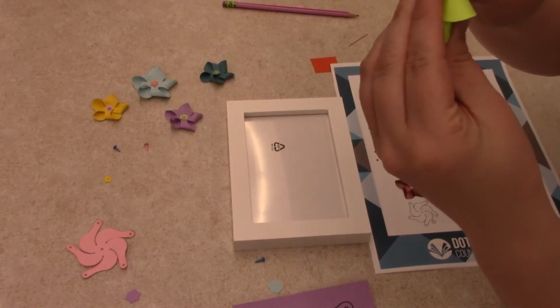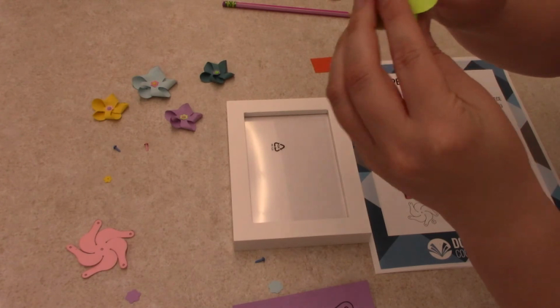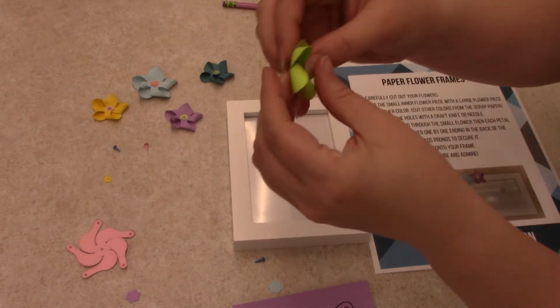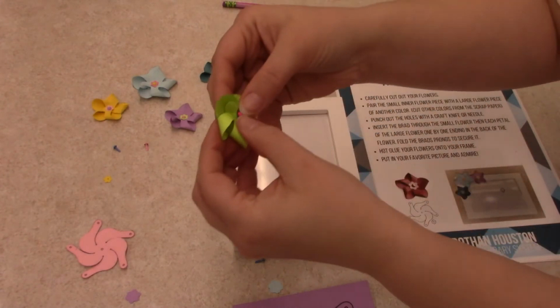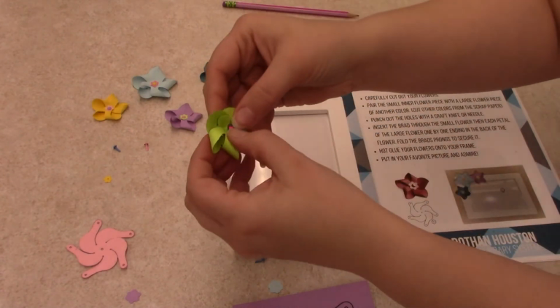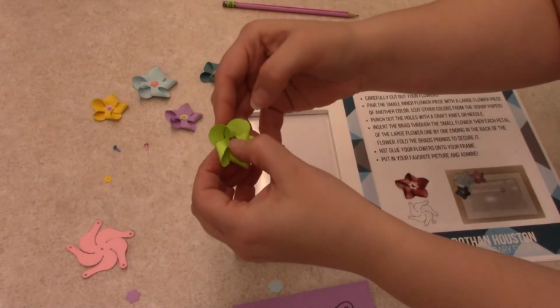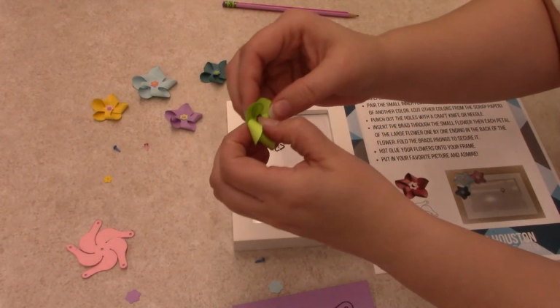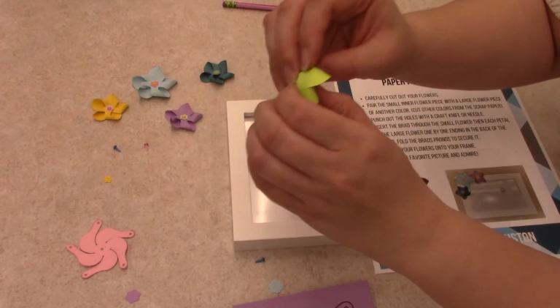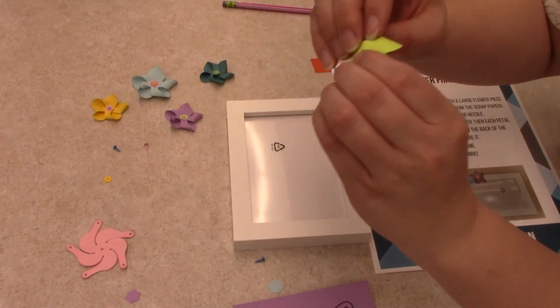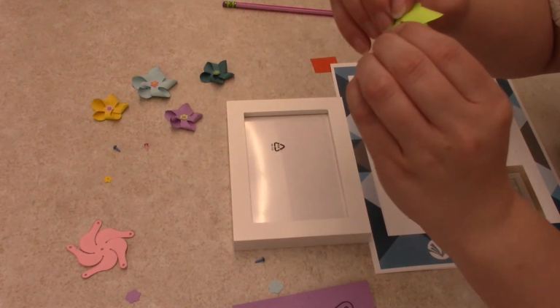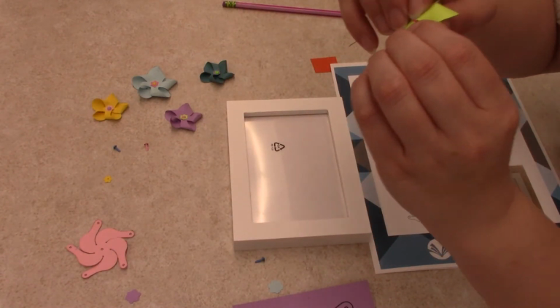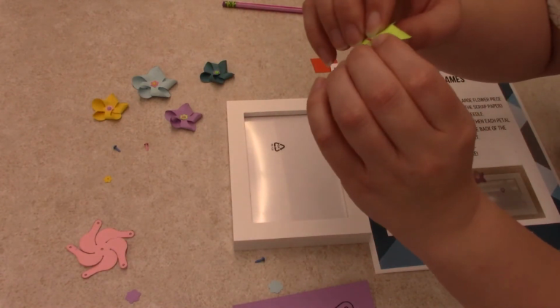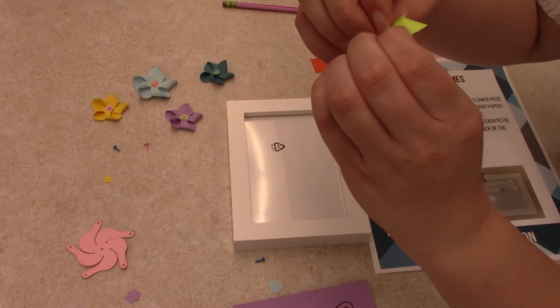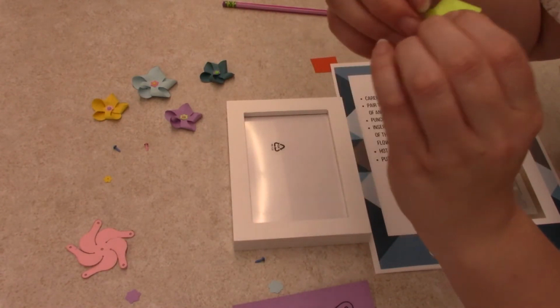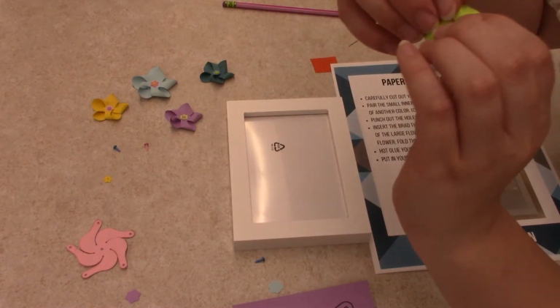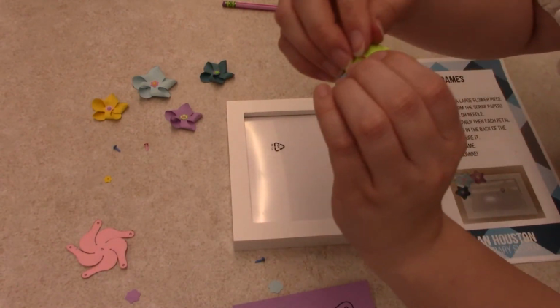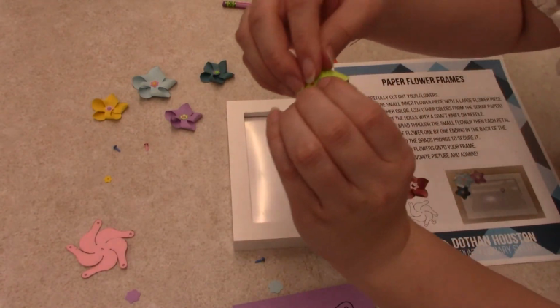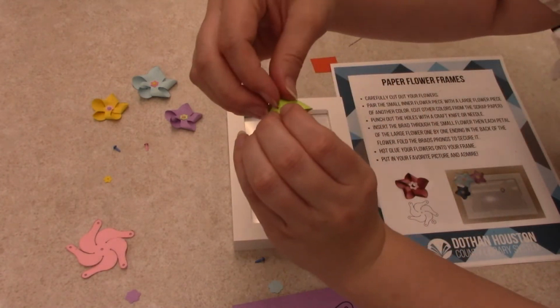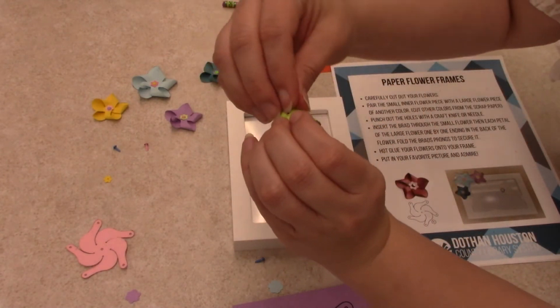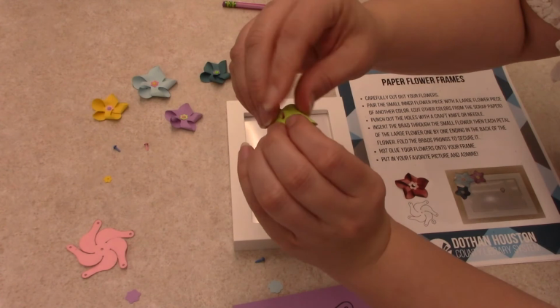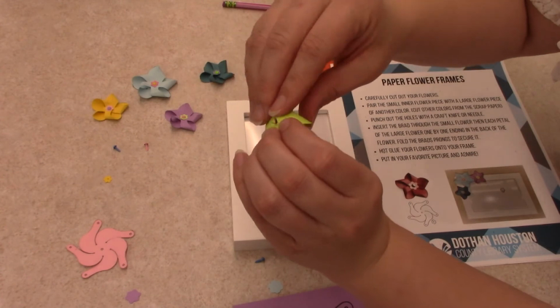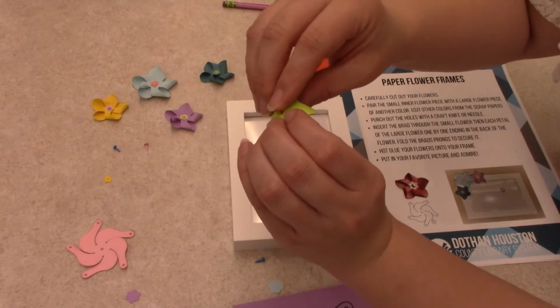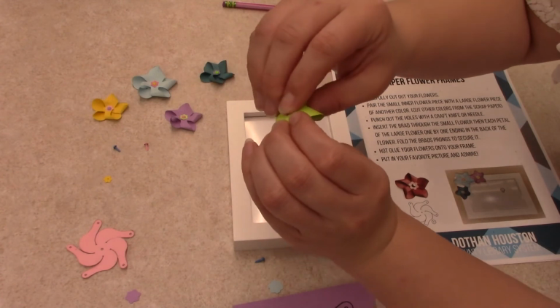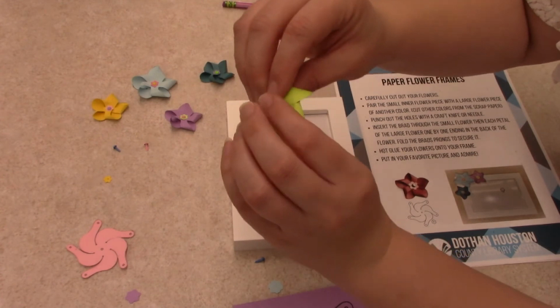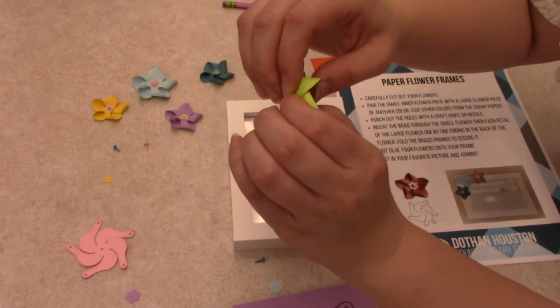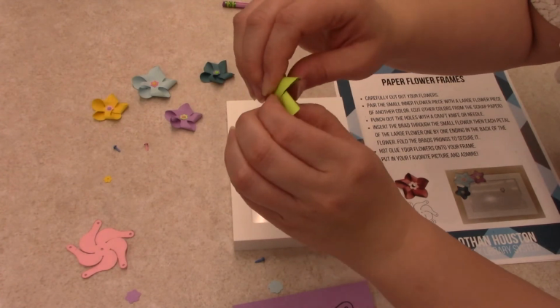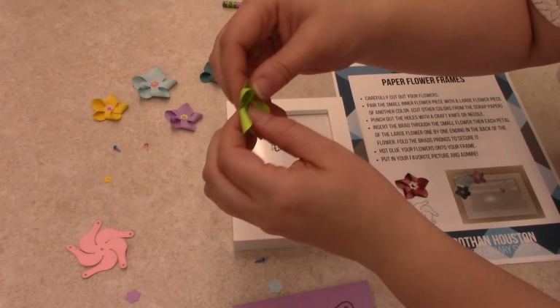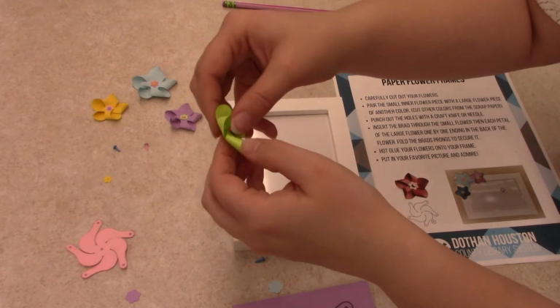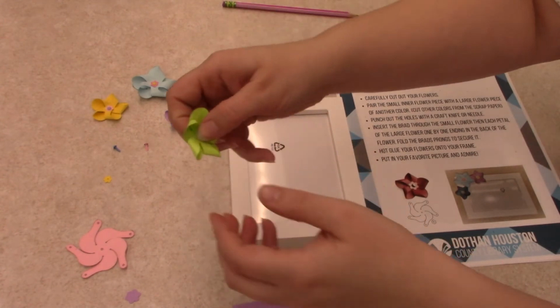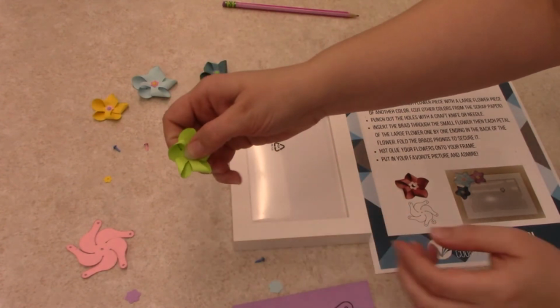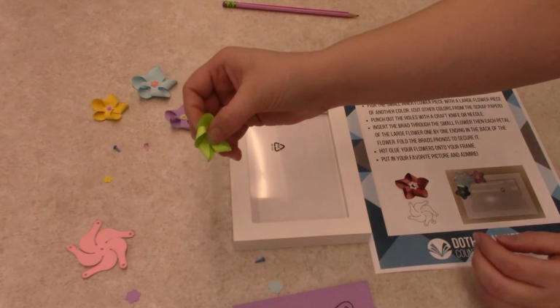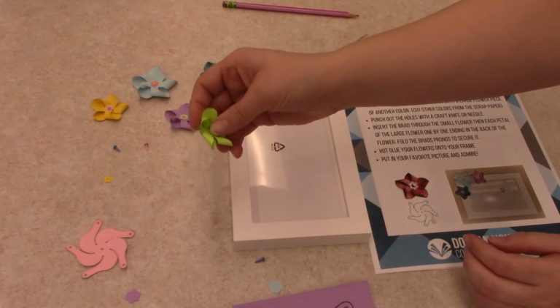Once you finish with the petals, stick it through the back and bend your brad to make it close, just like that.